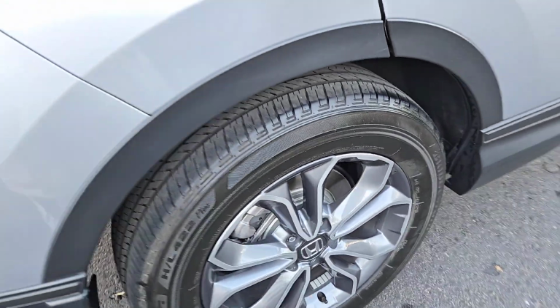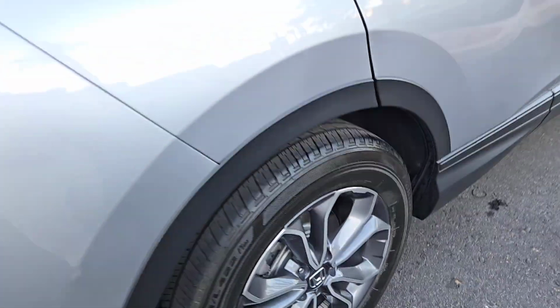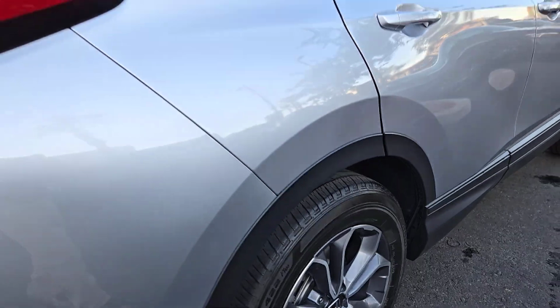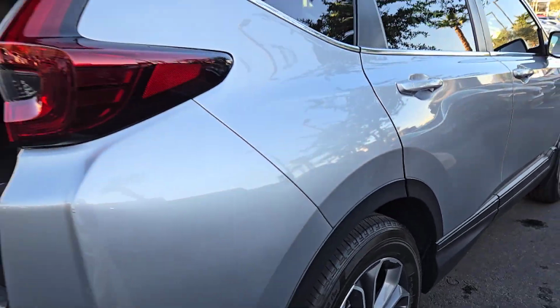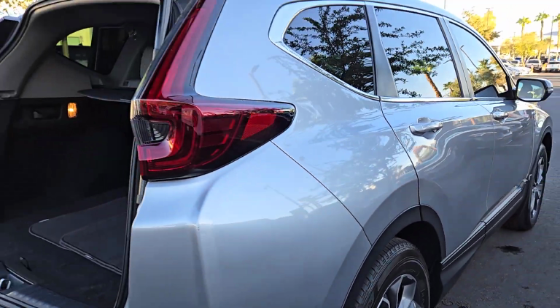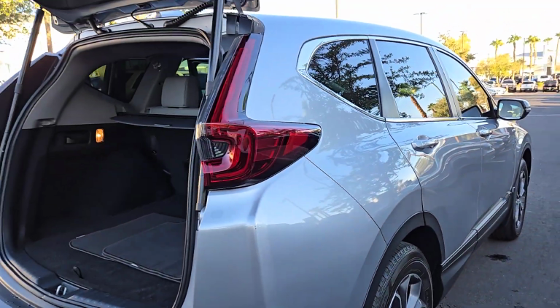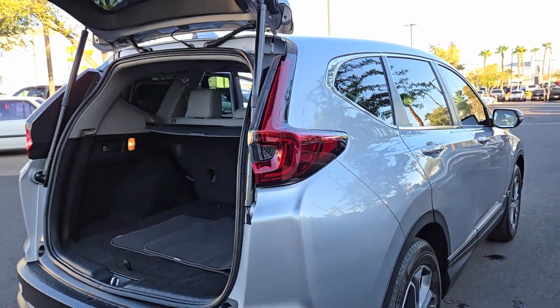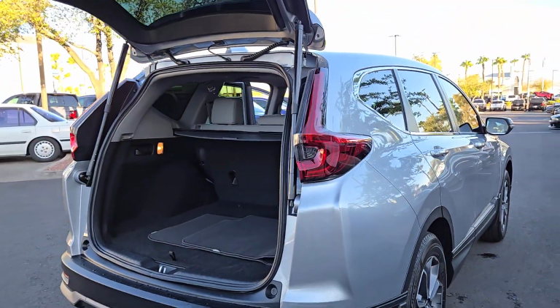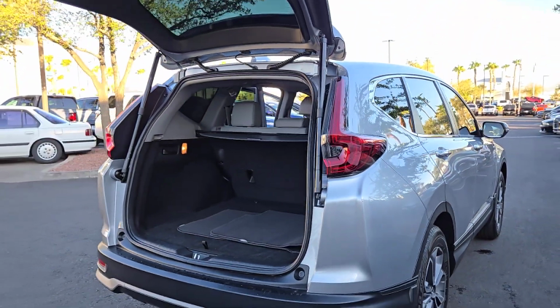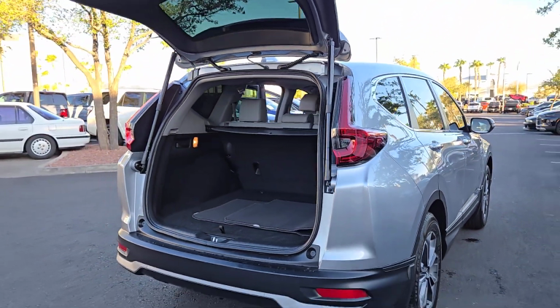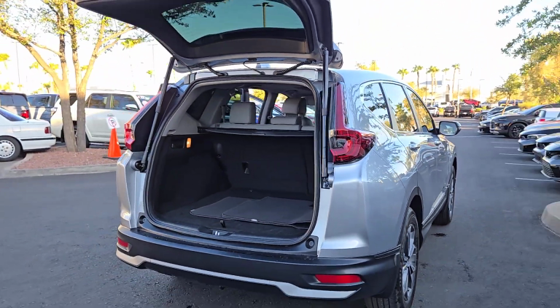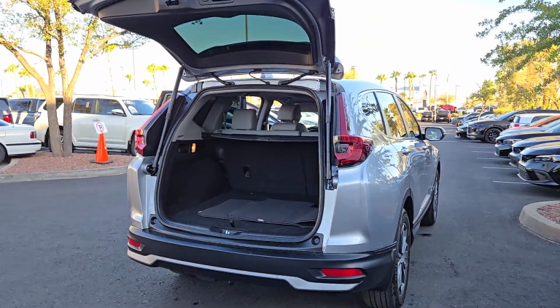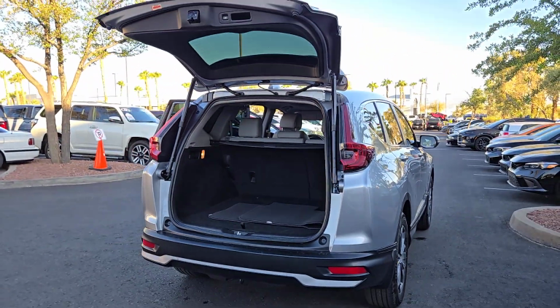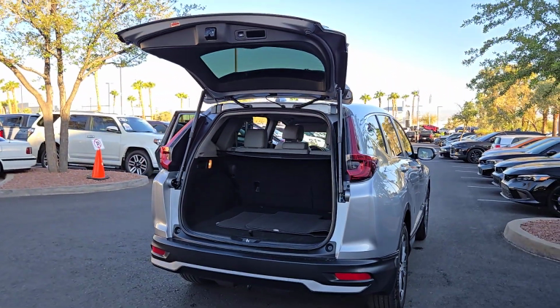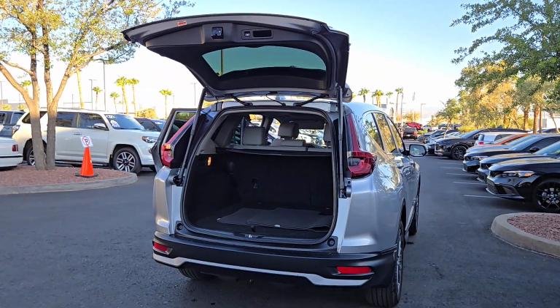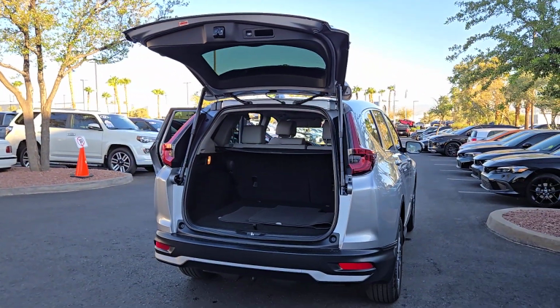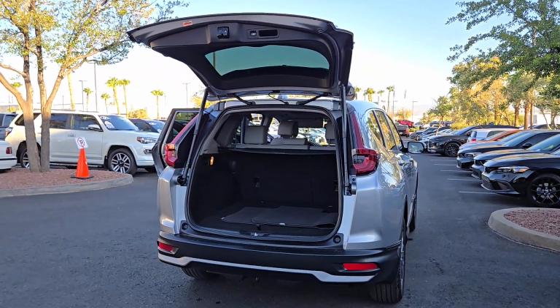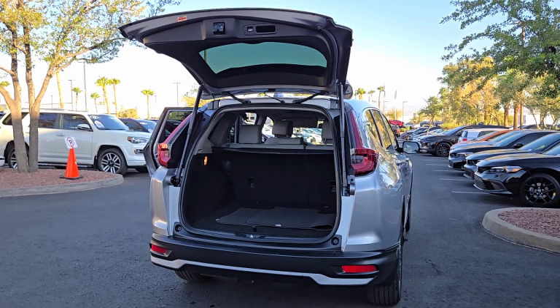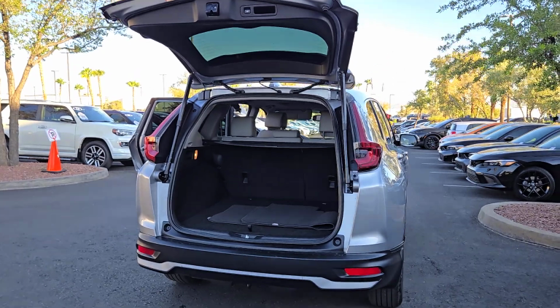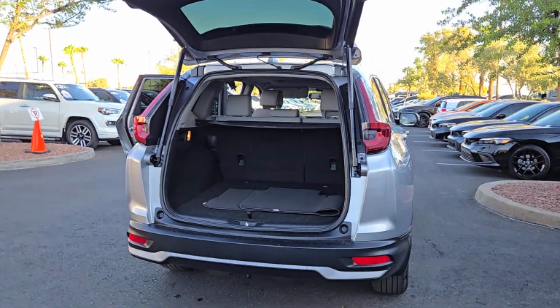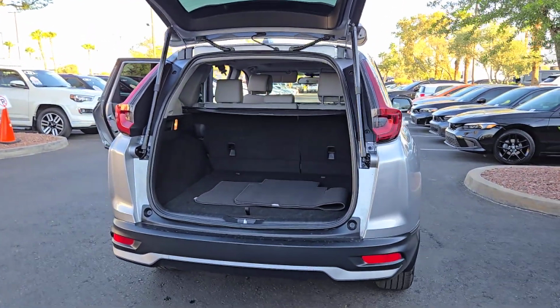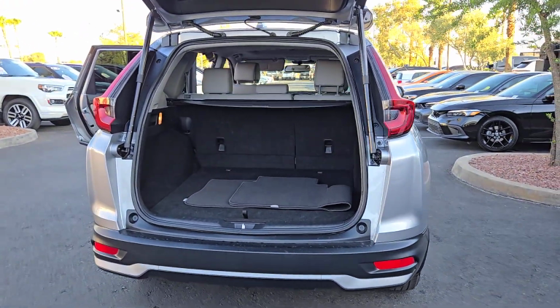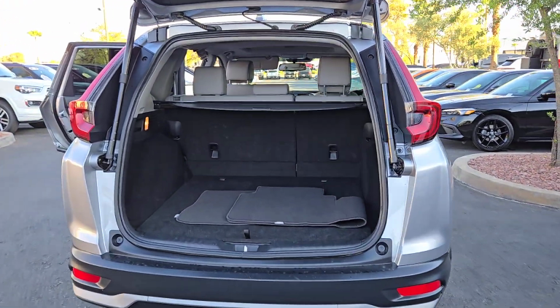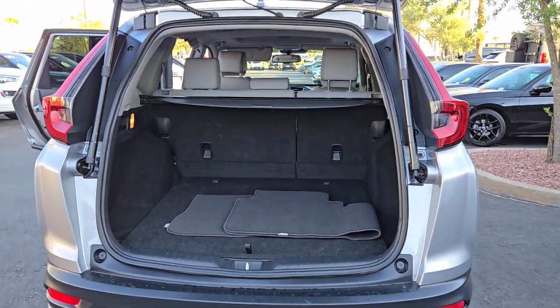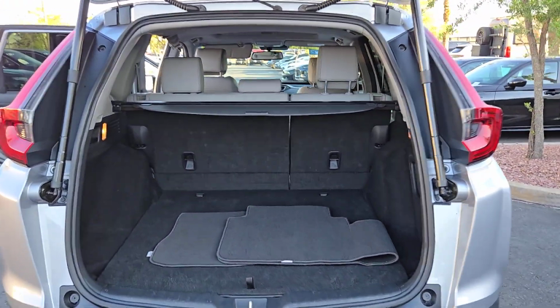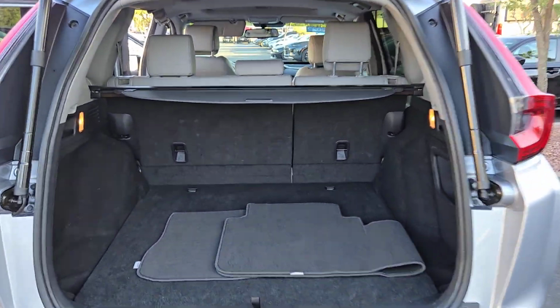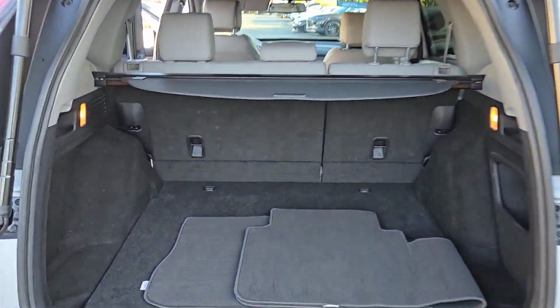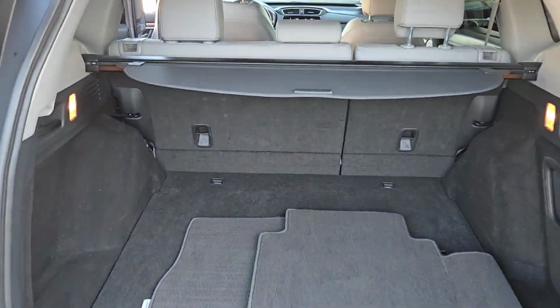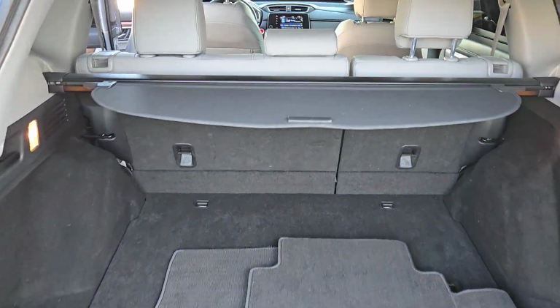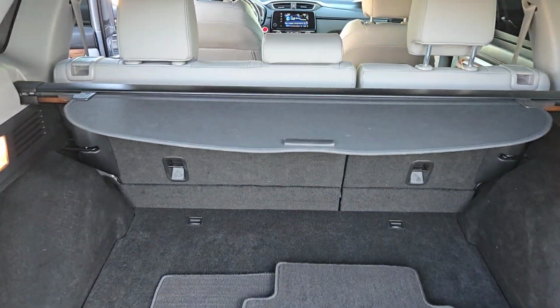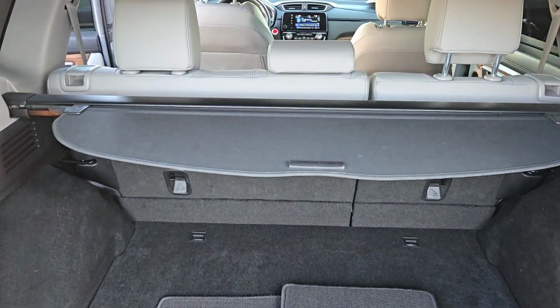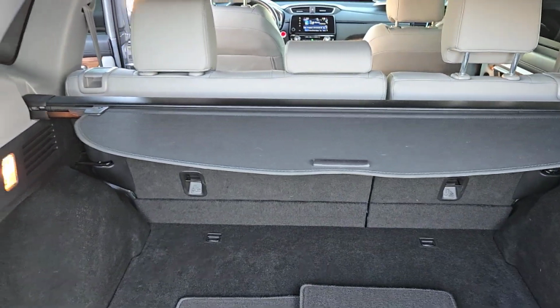Enjoy a view of this distinctively stylish Honda CR-V Hybrid, the eco-friendly compact crossover that prioritizes comfort, safety, versatility, and driving enjoyment while infusing every journey with a sense of adventure.